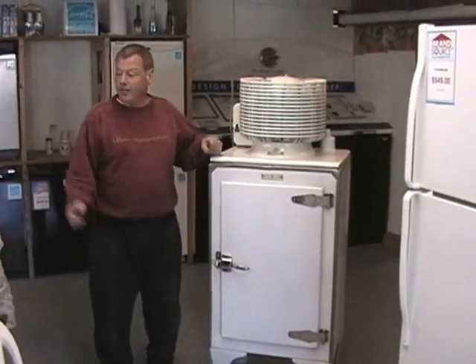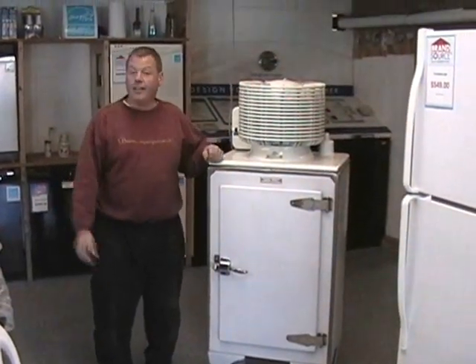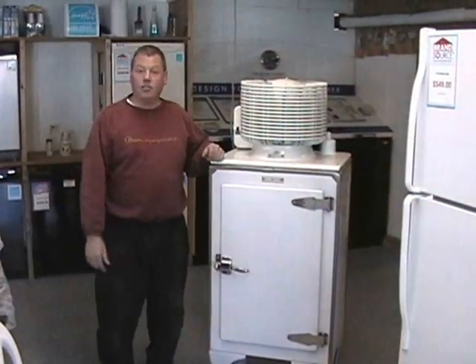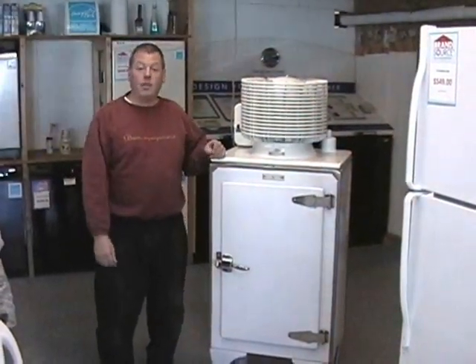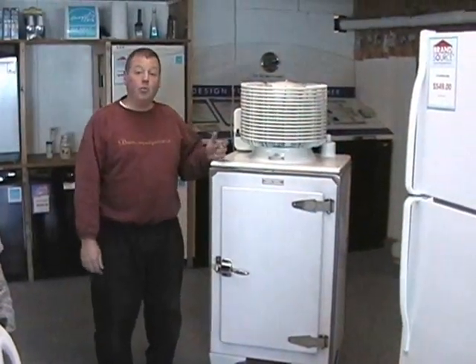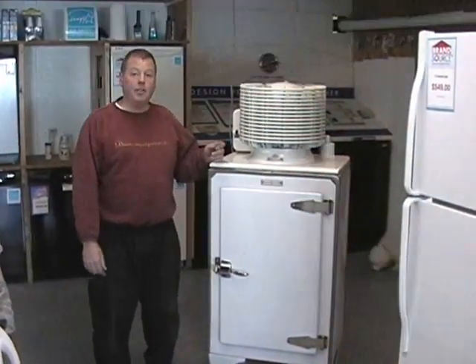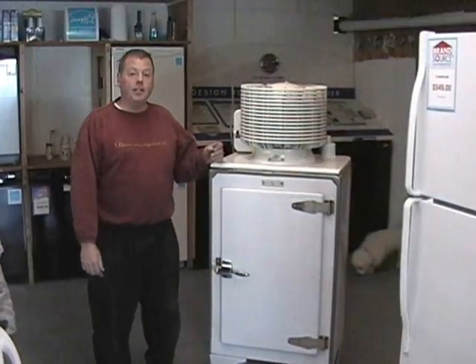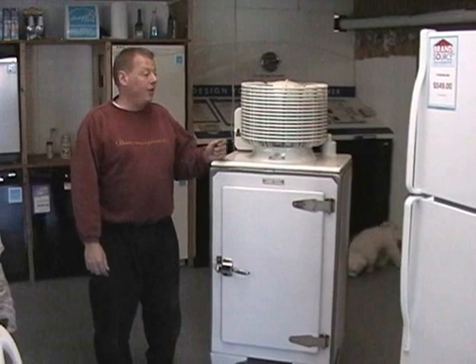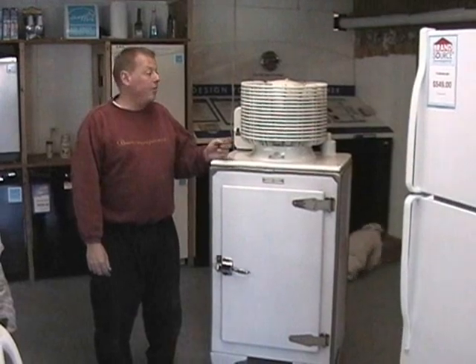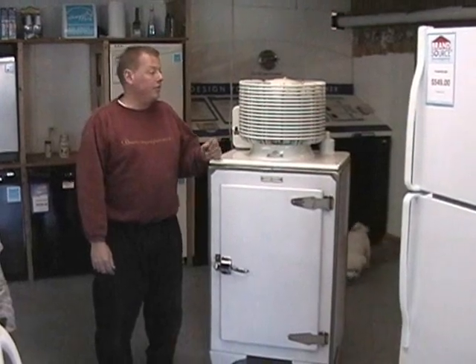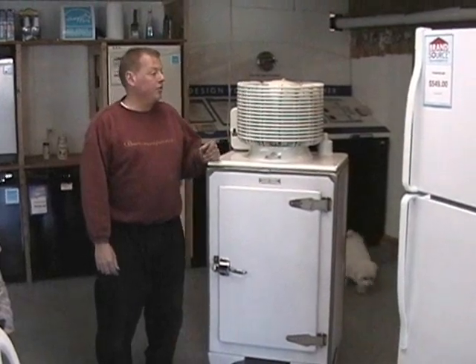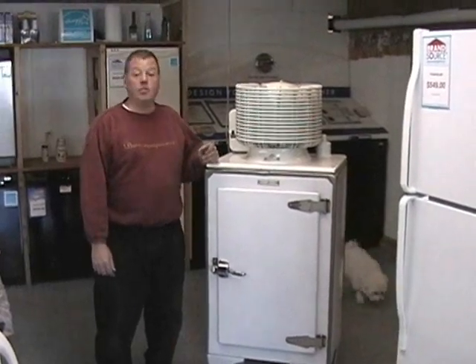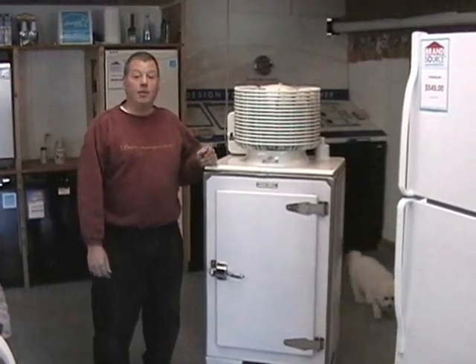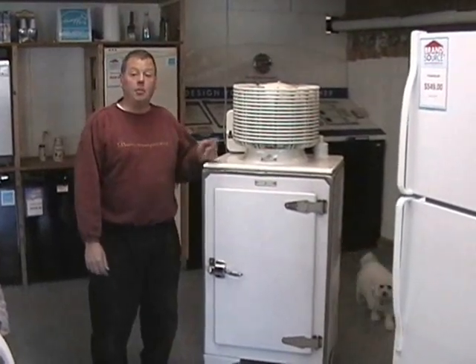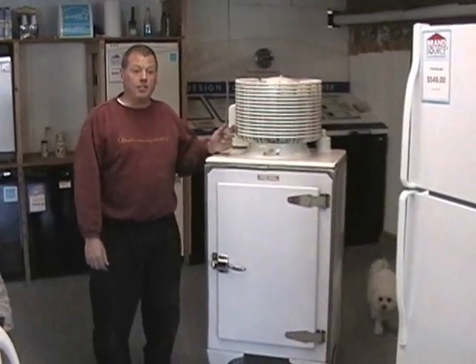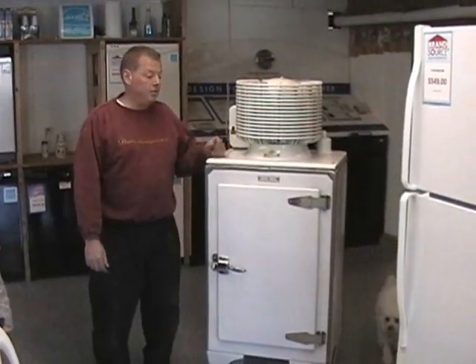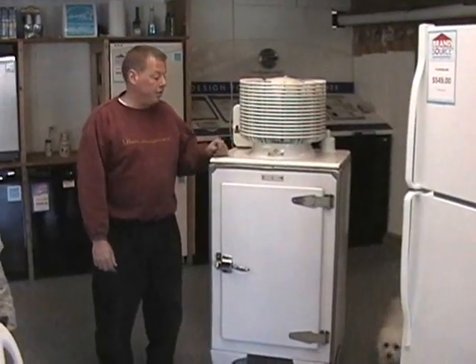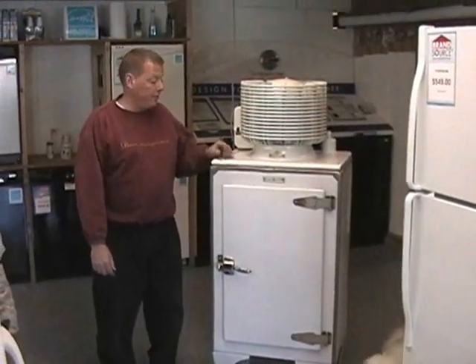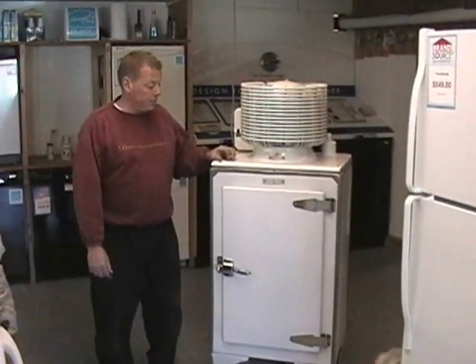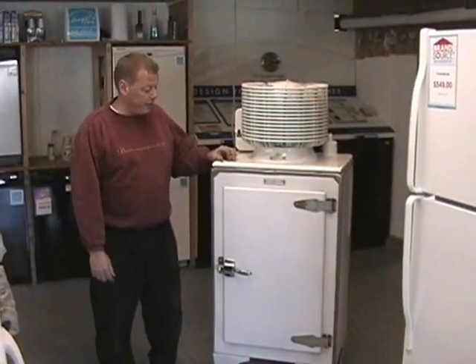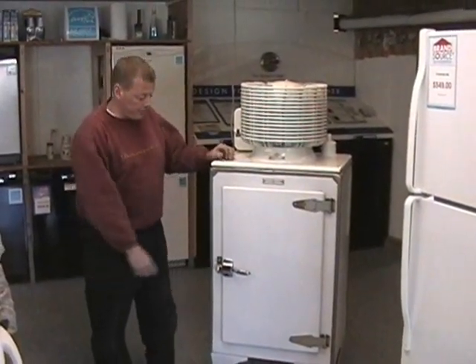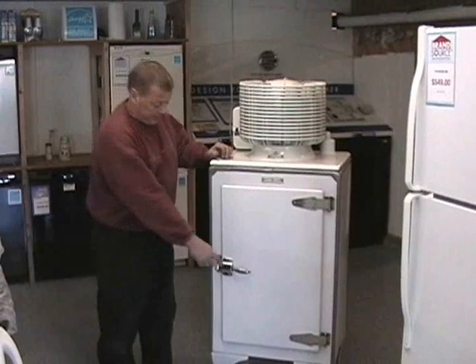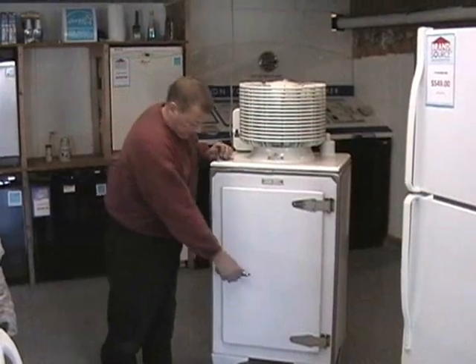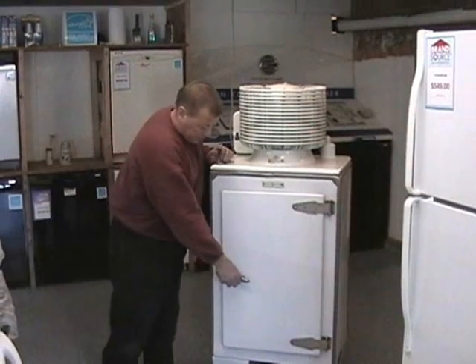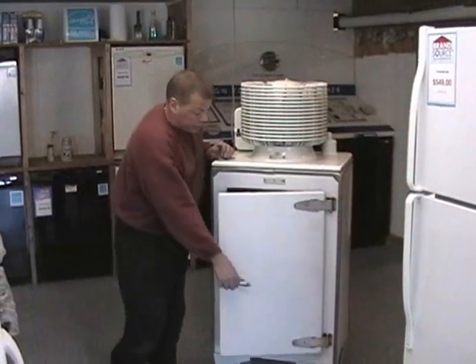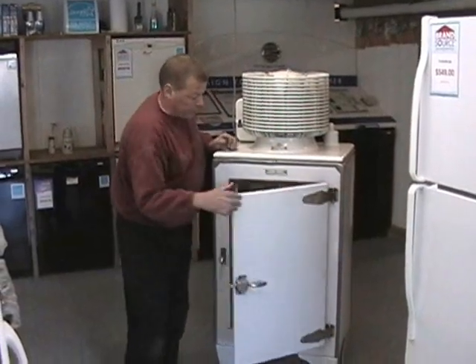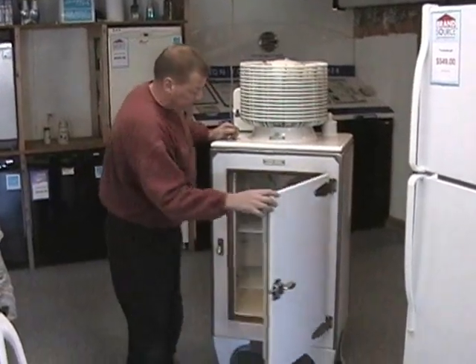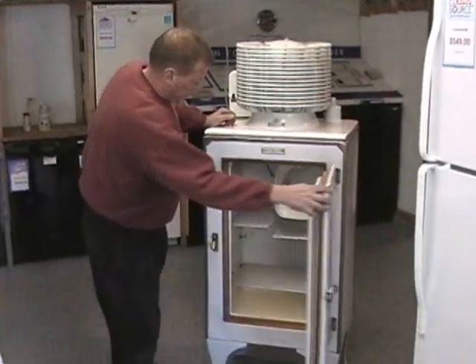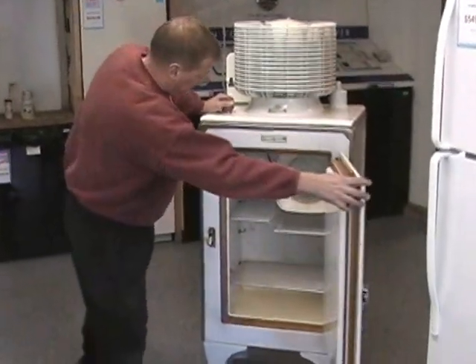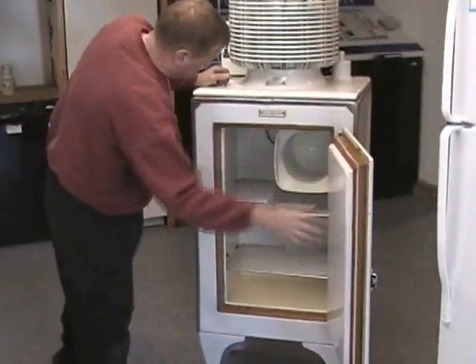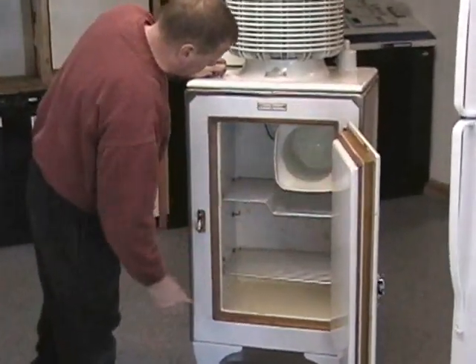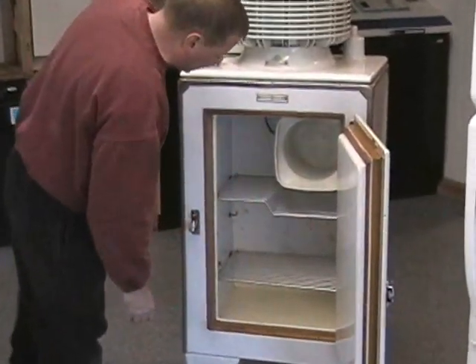We have an ad that shows how the woman found out about the refrigerator when she went from an icebox to this years ago. We've had it about 25 years. It is all original.